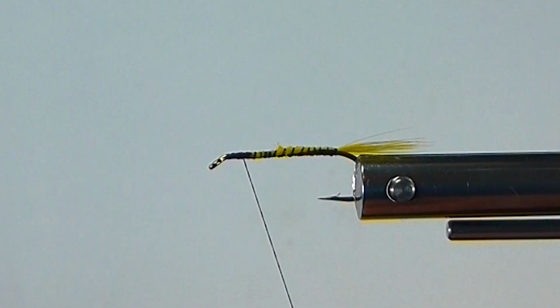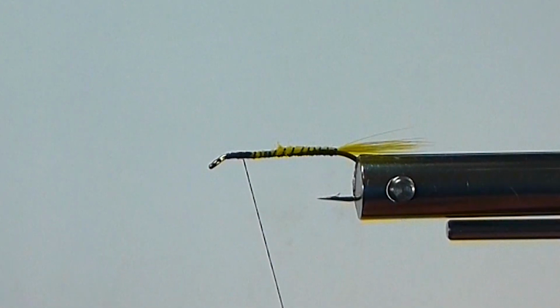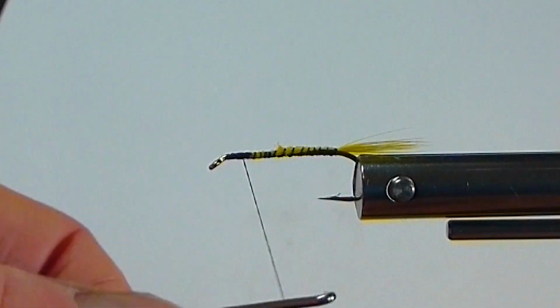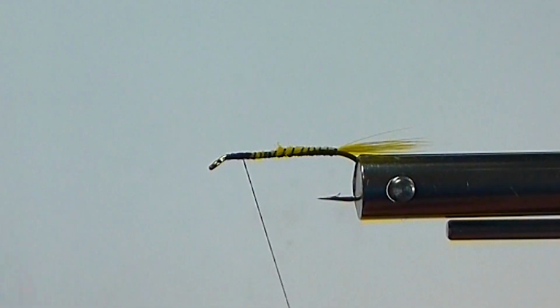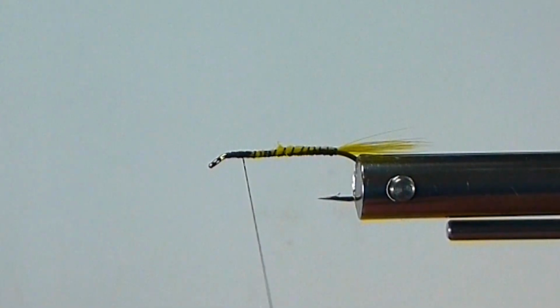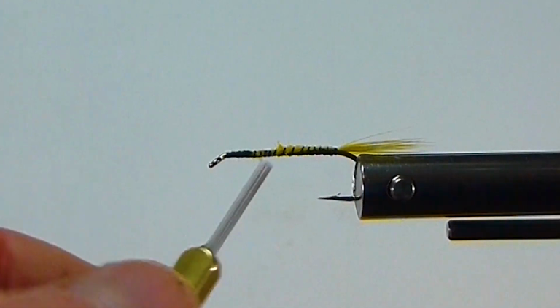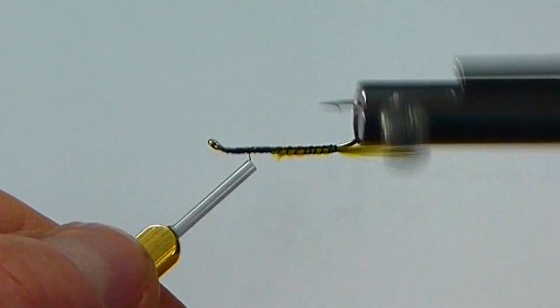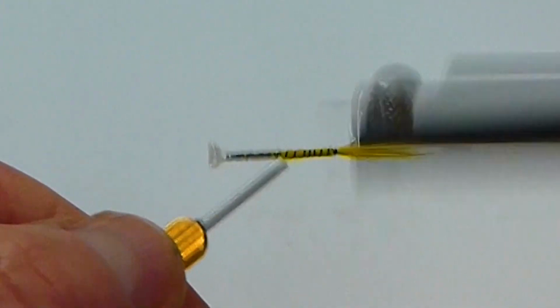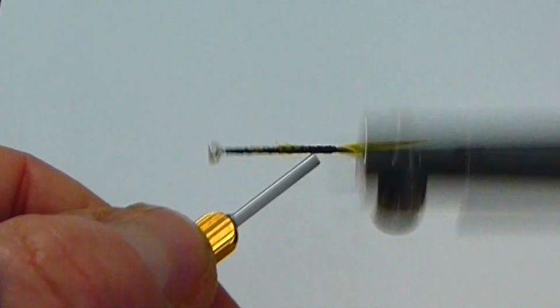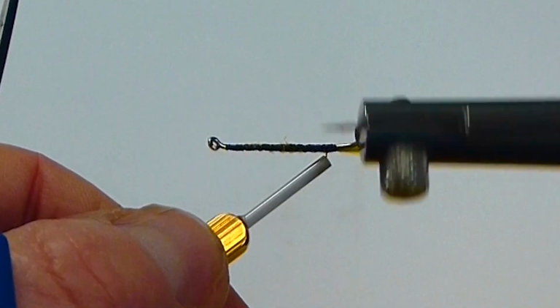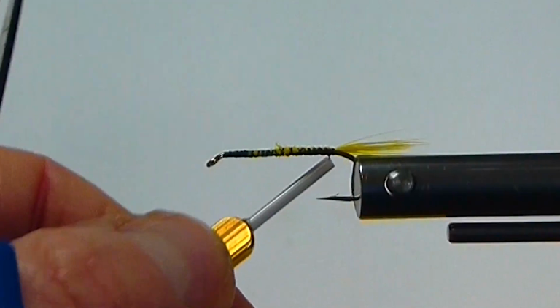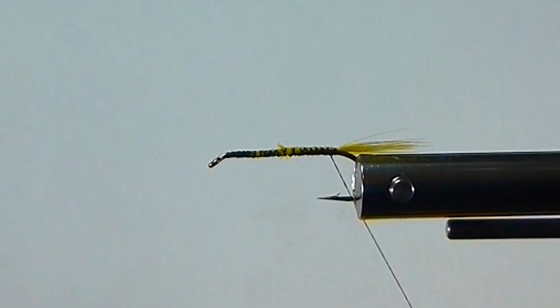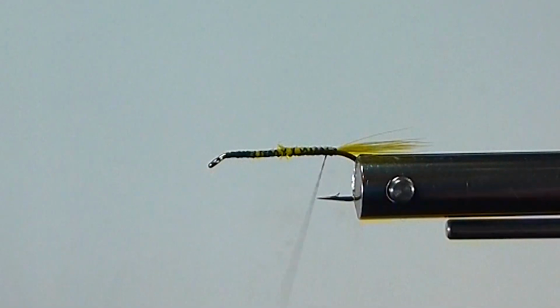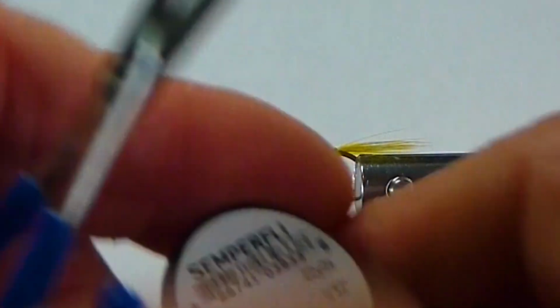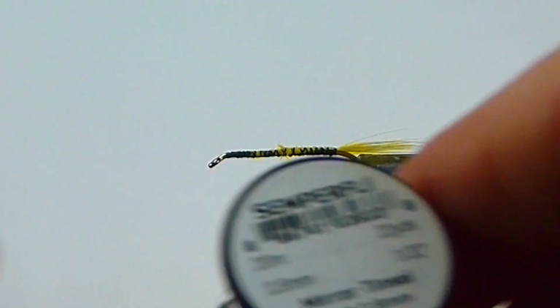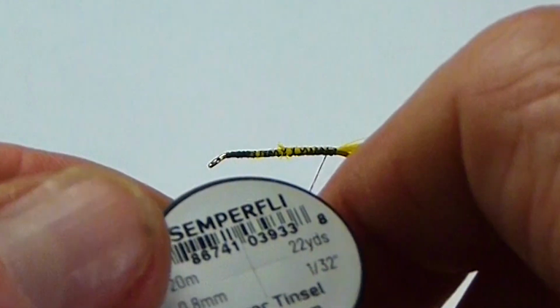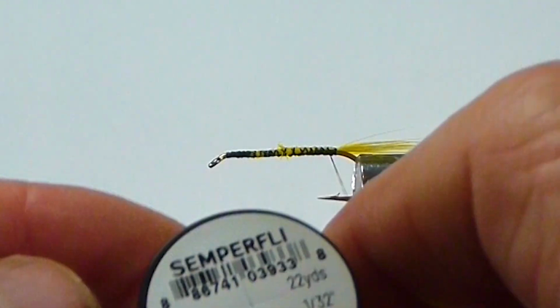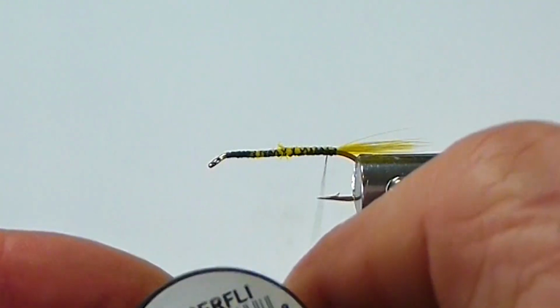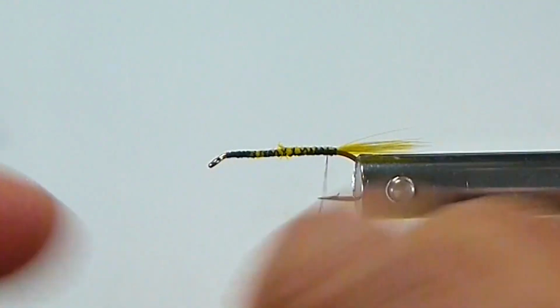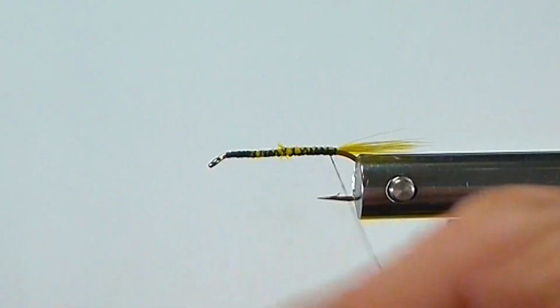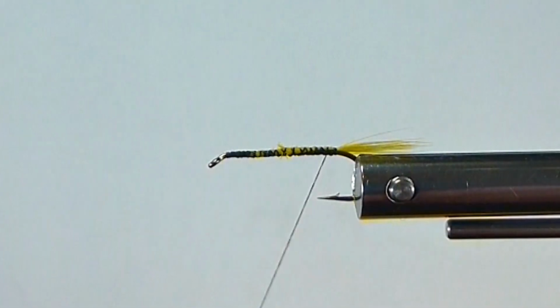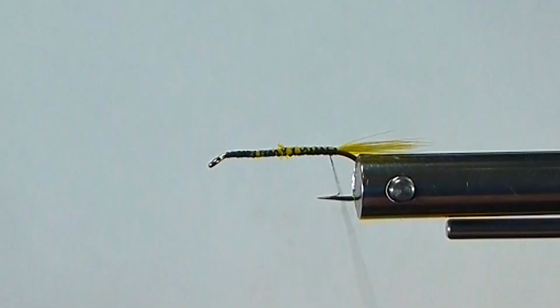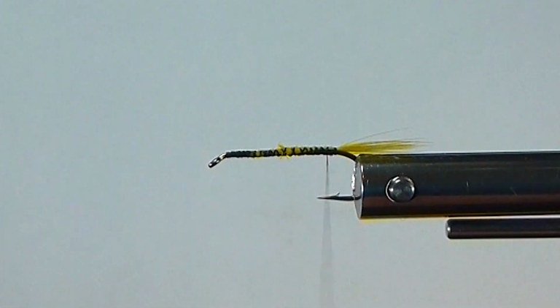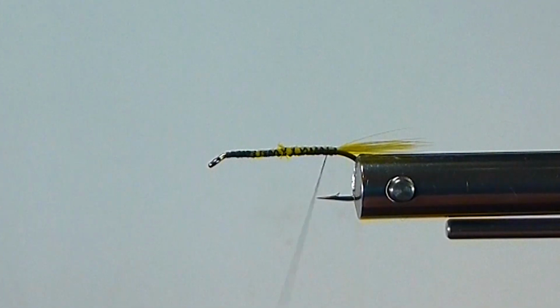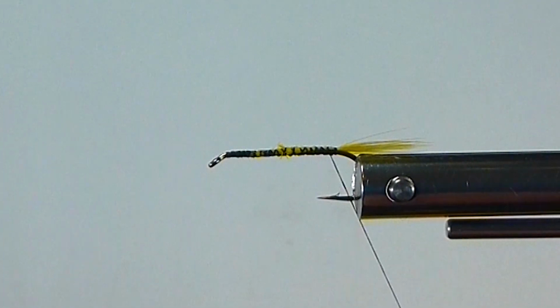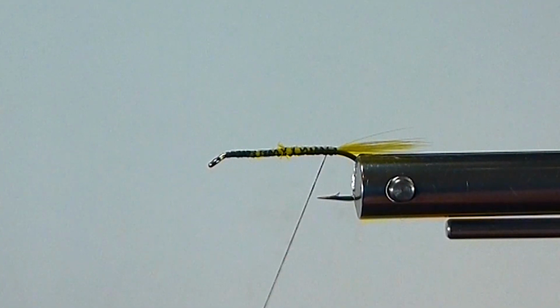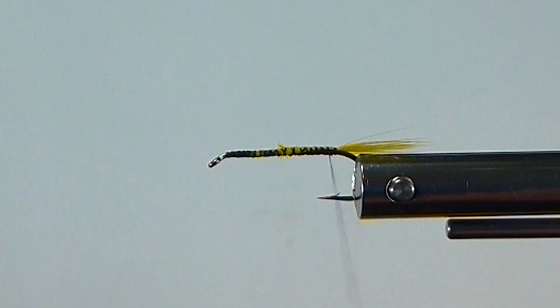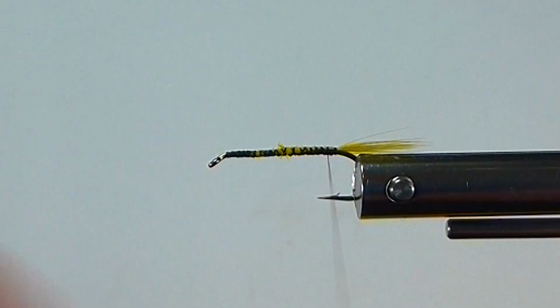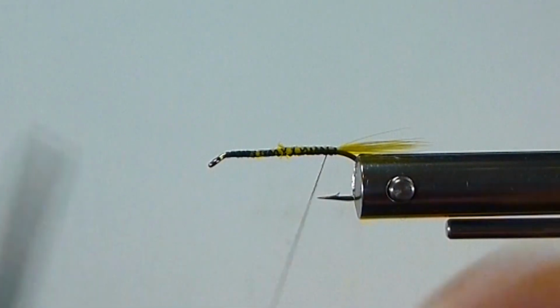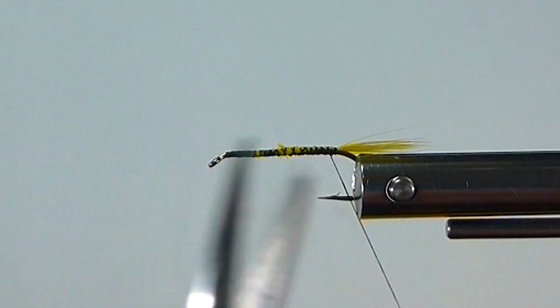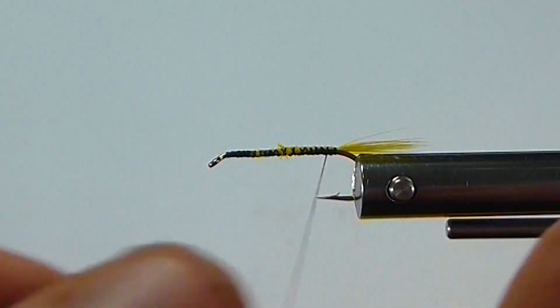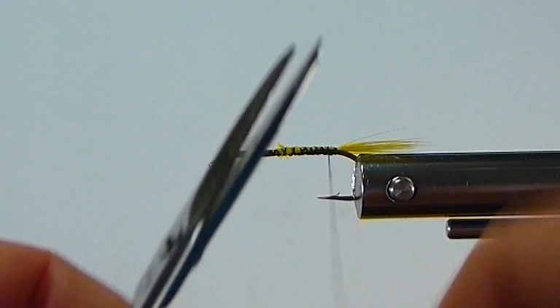Just a minute — I didn't want to forget one thing: the Semperfly mirror tinsel, the silver tinsel. We need that for the body for sure. Tie that in.